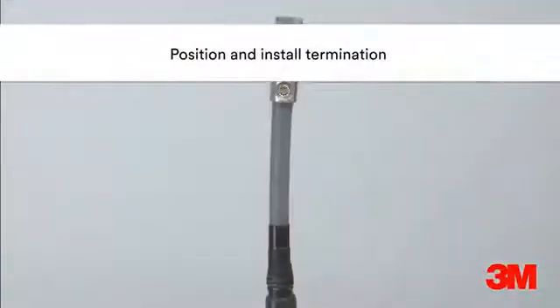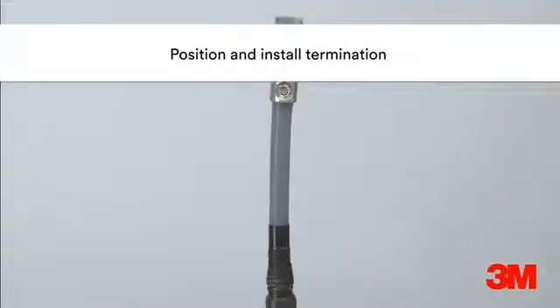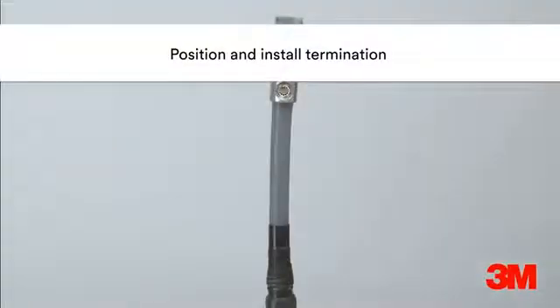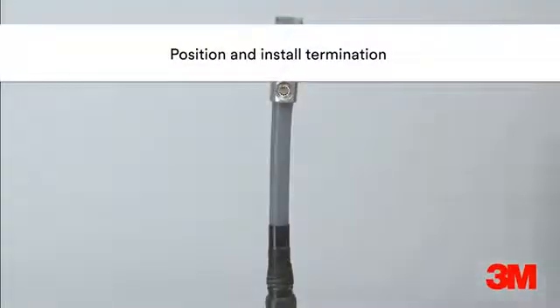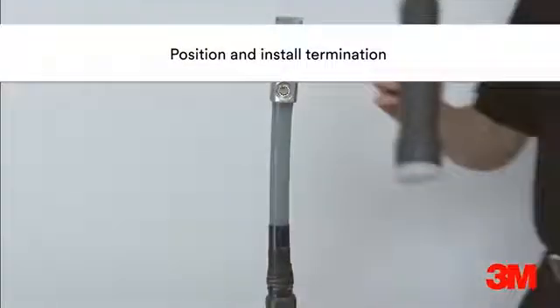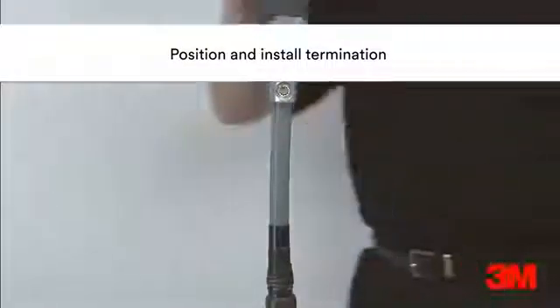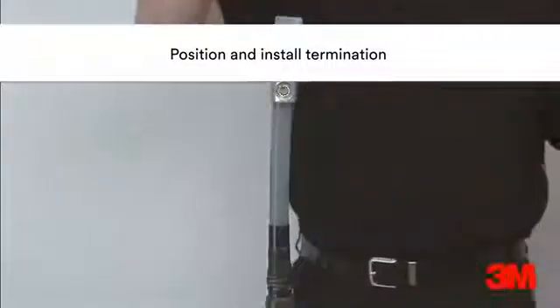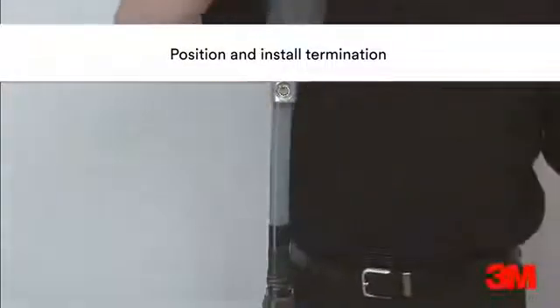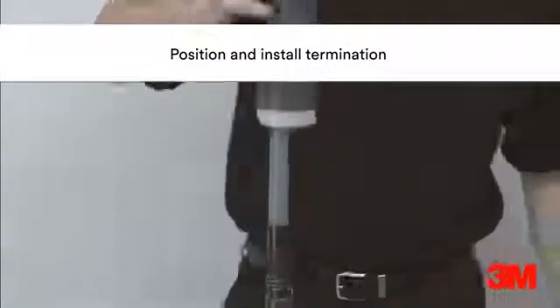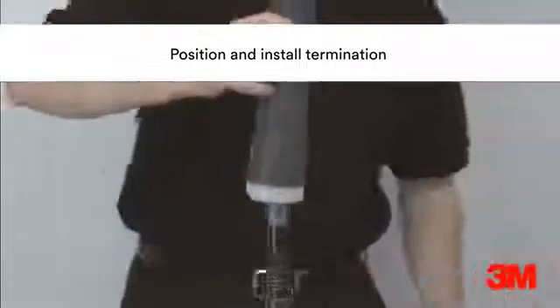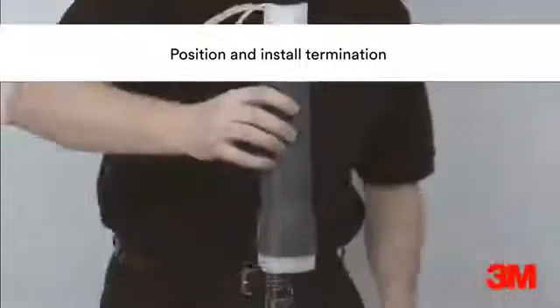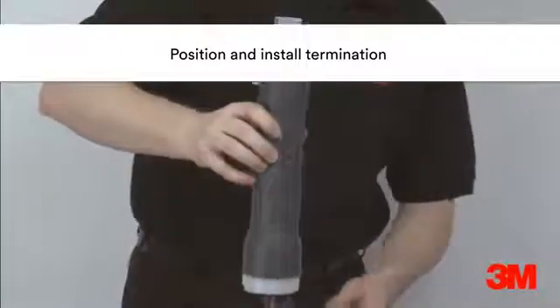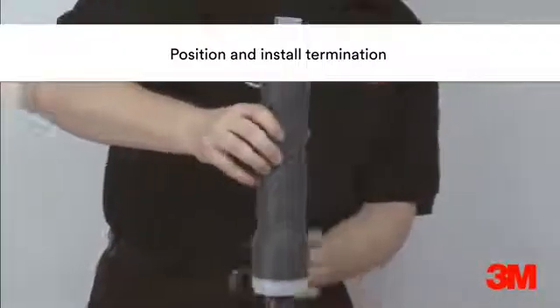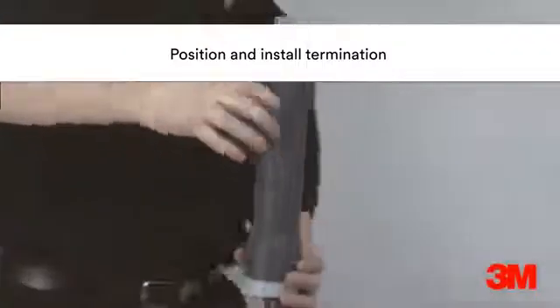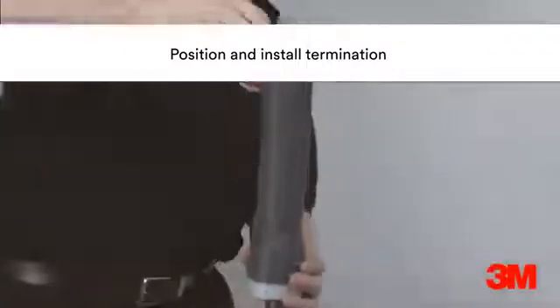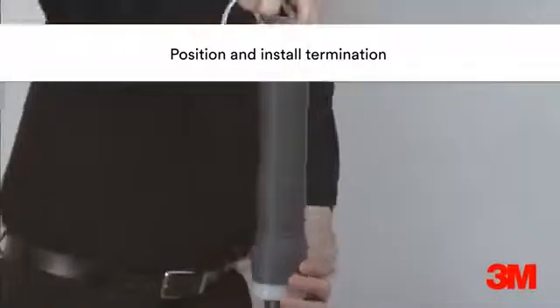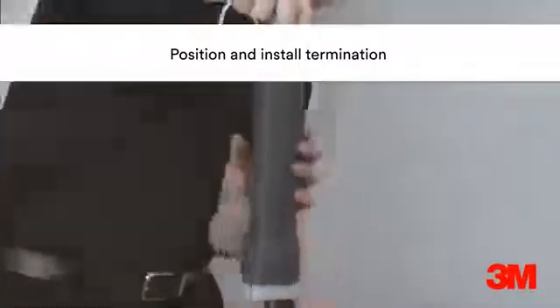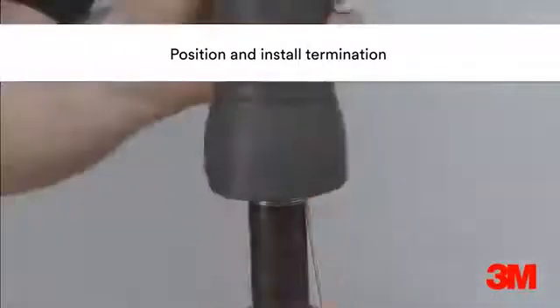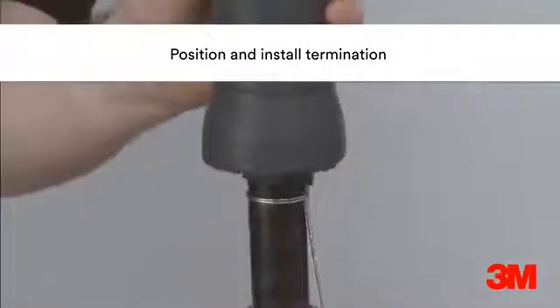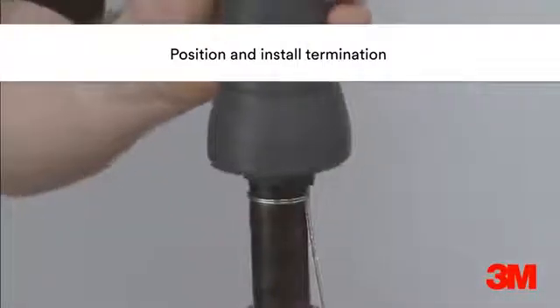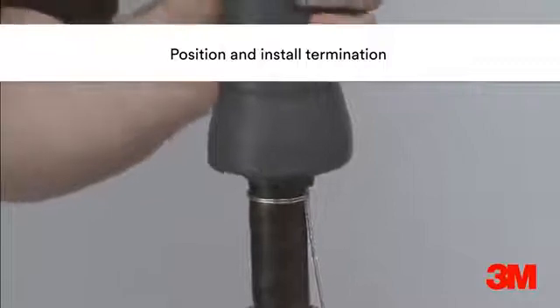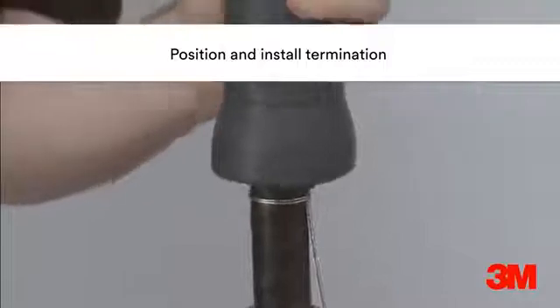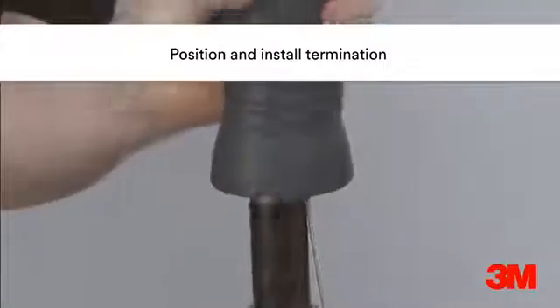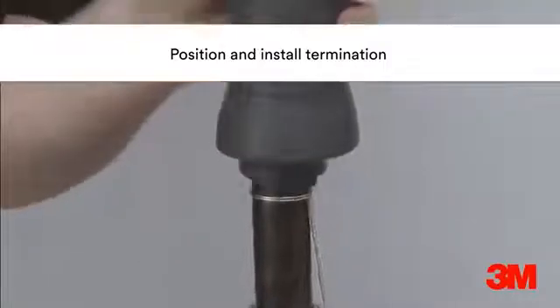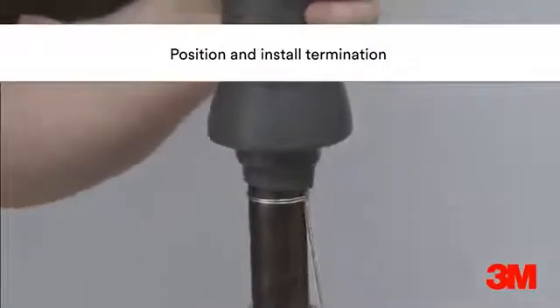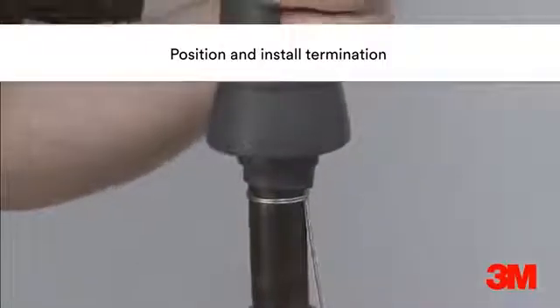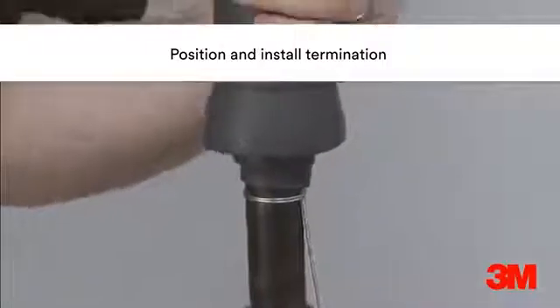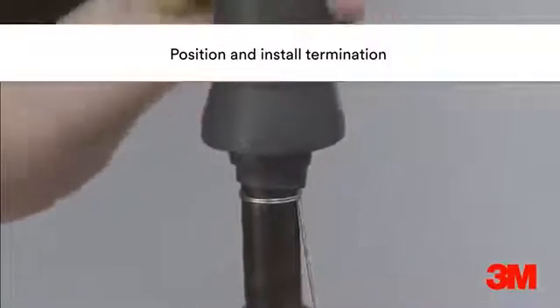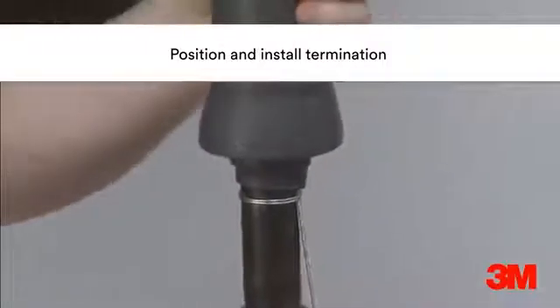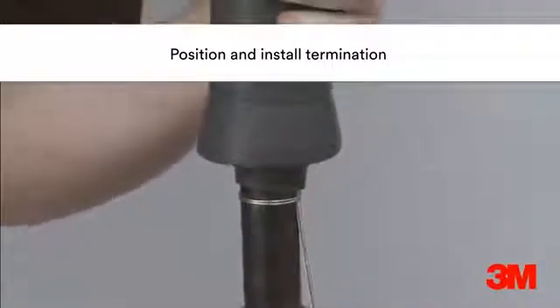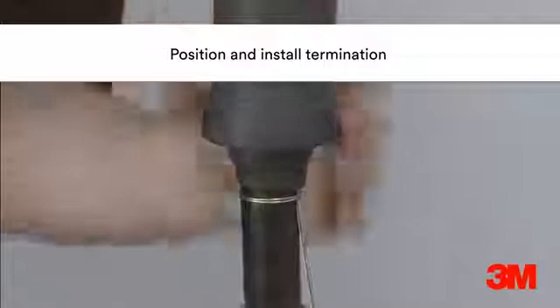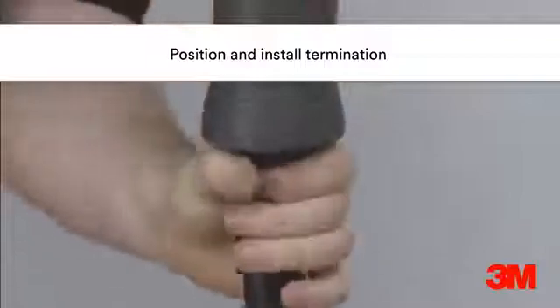Position and install the premium termination body. These products are cold applied and therefore quicker, easier and safer to install than heat shrink alternatives. They are also ideal where hot work permits are difficult to obtain.